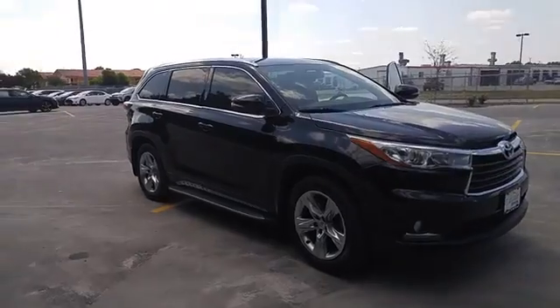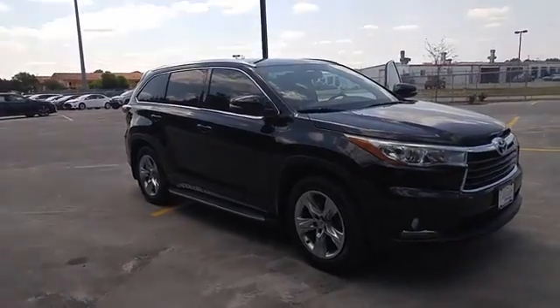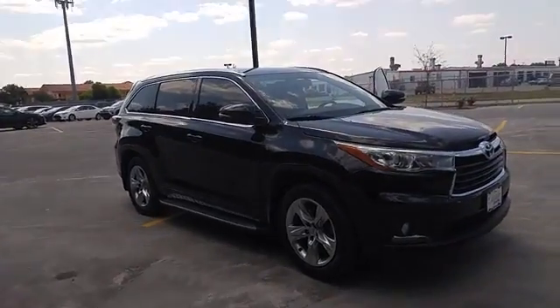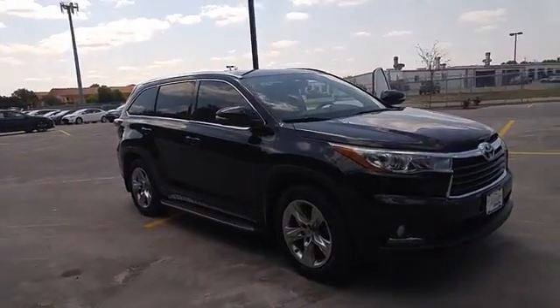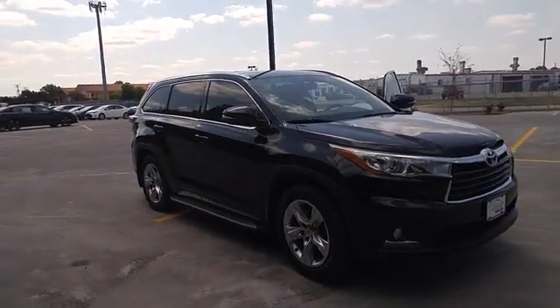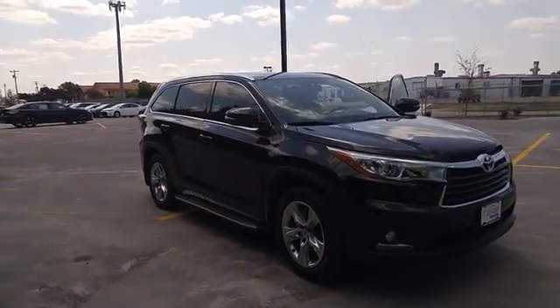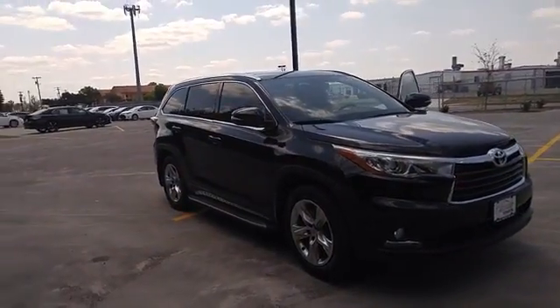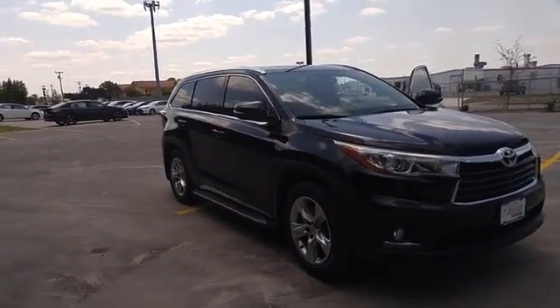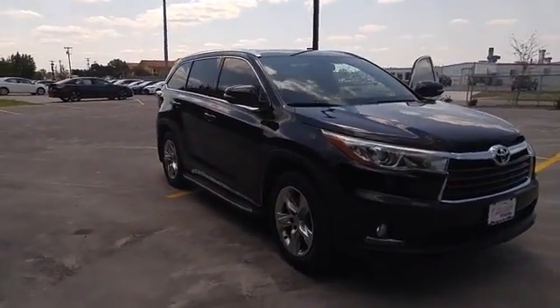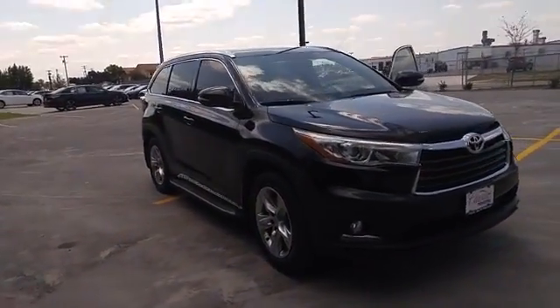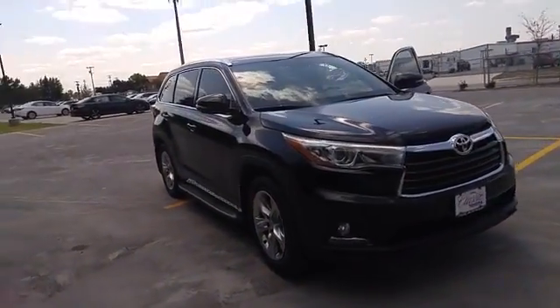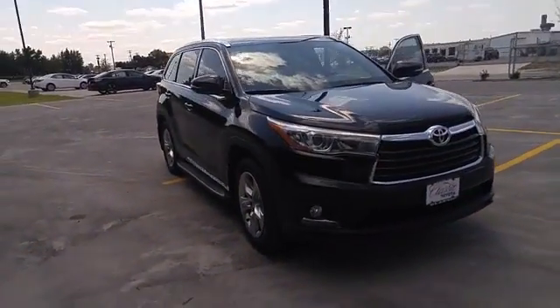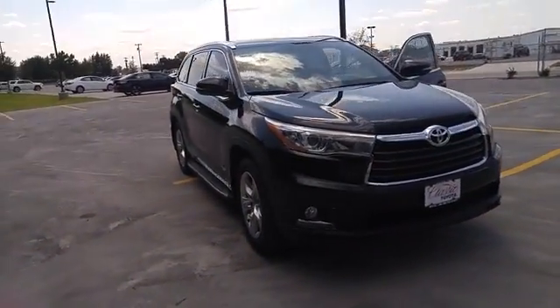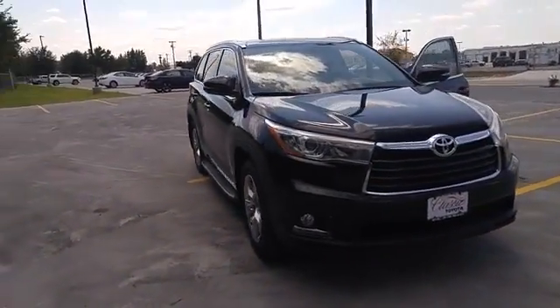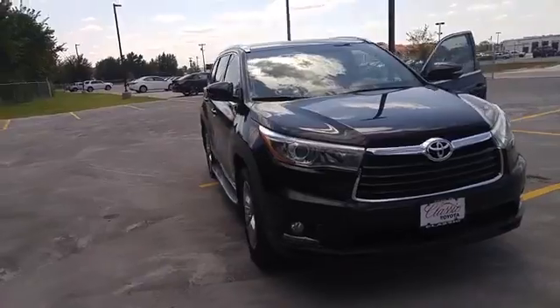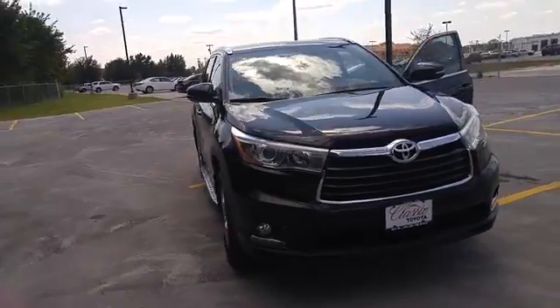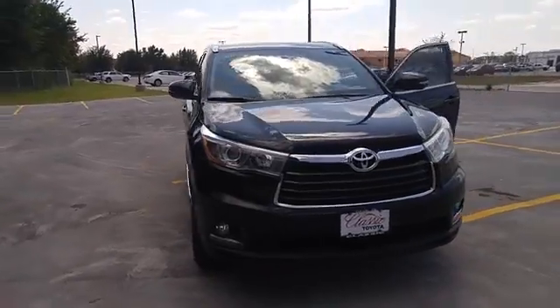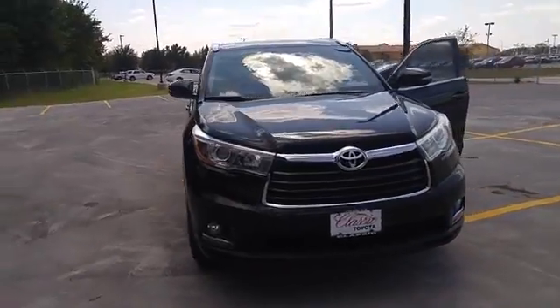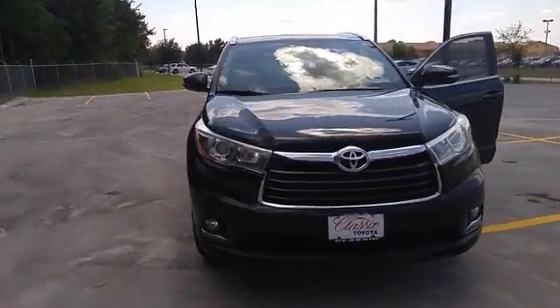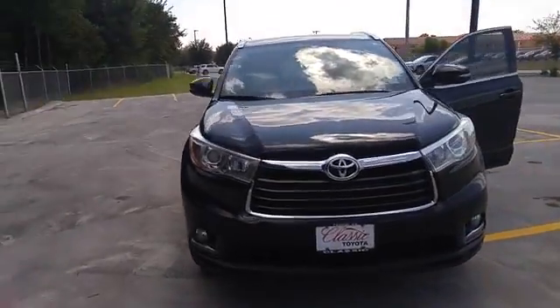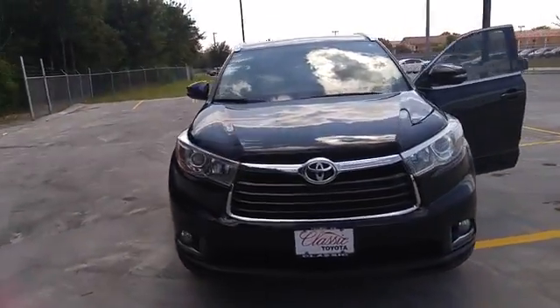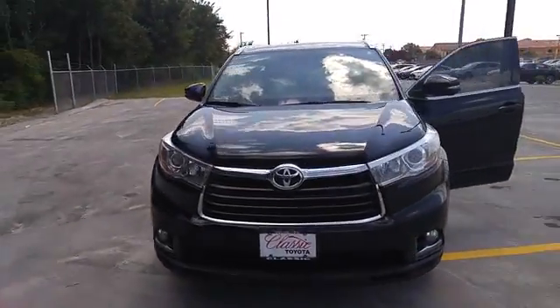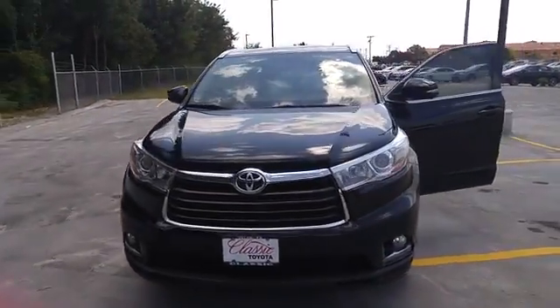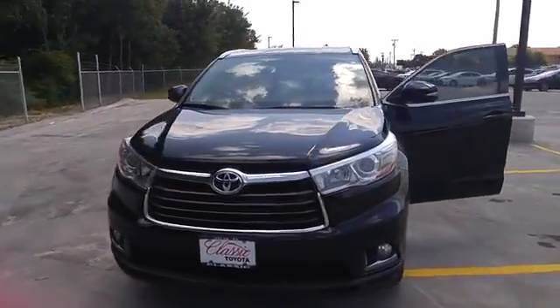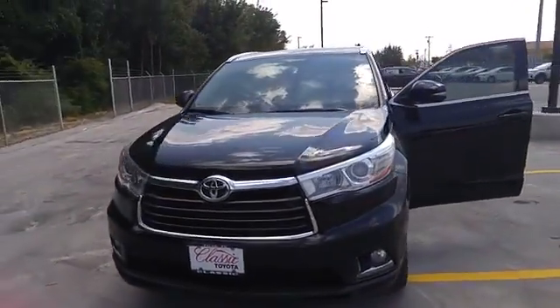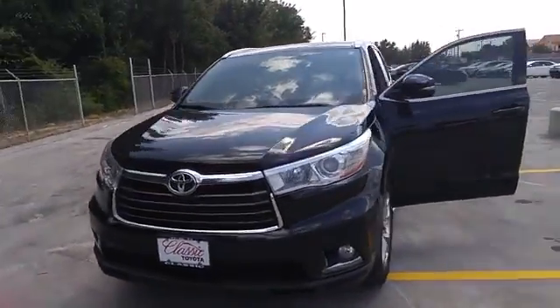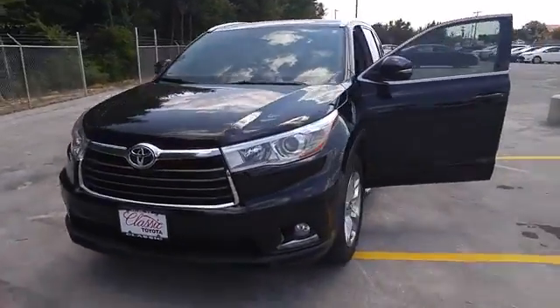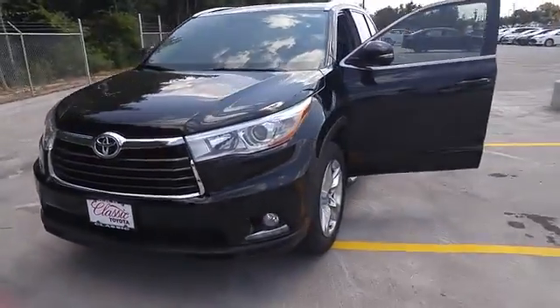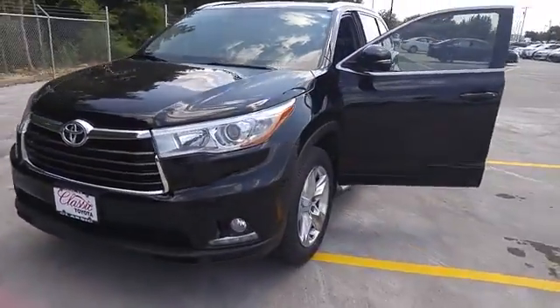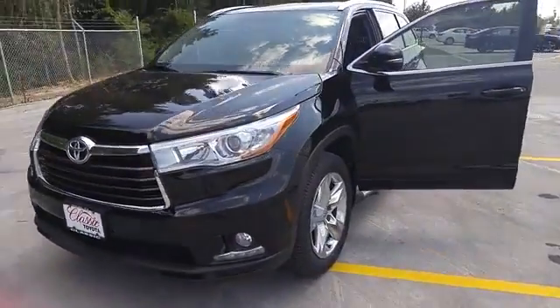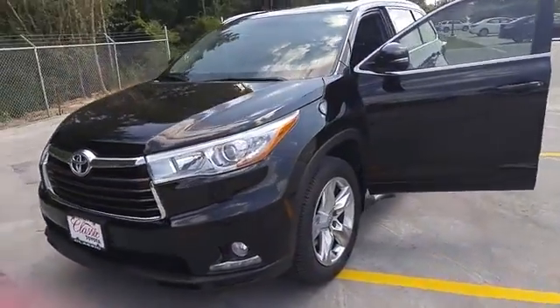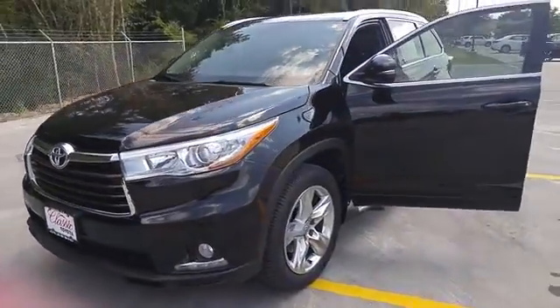Hey guys, this is Karen Shelton with Classic Toyota in Tyler. Look at this 2015 Black Limited Highlander. Loaded.